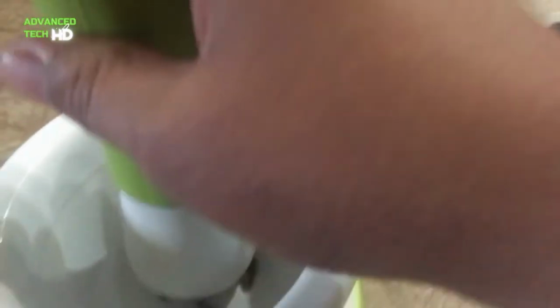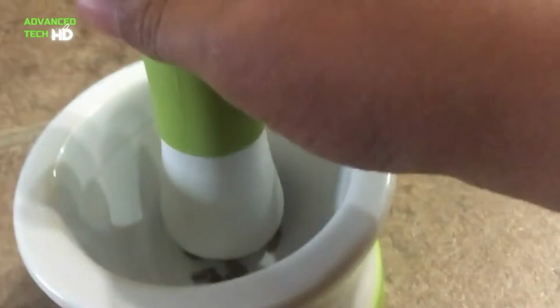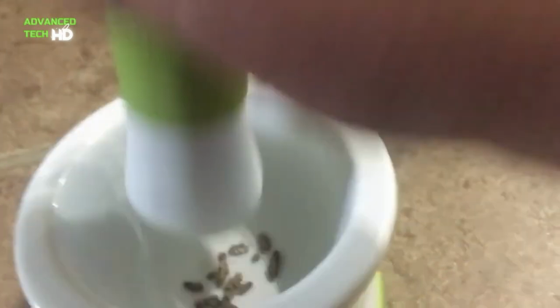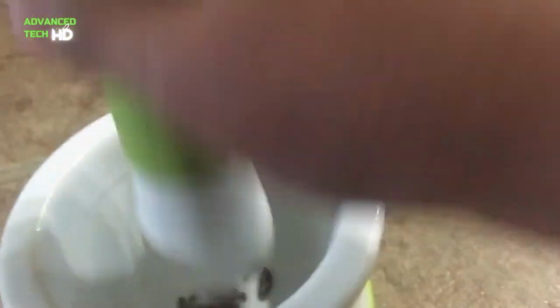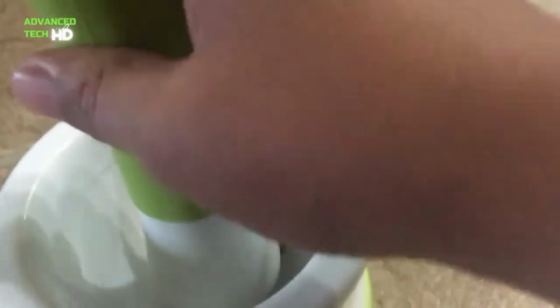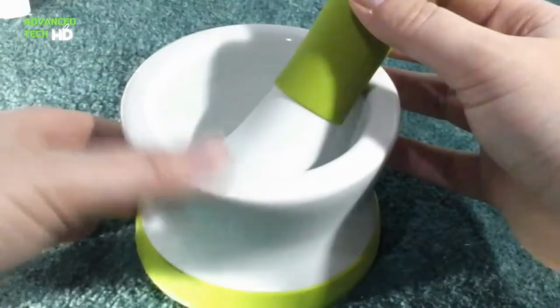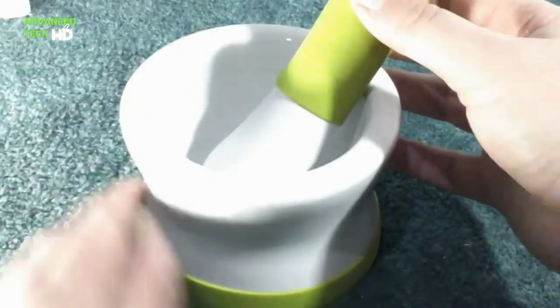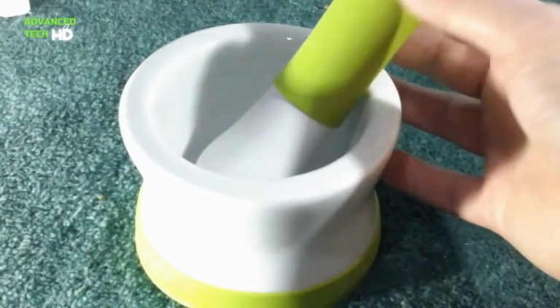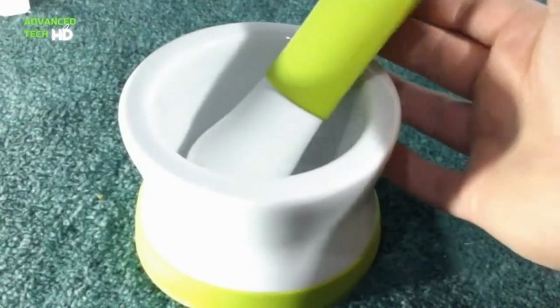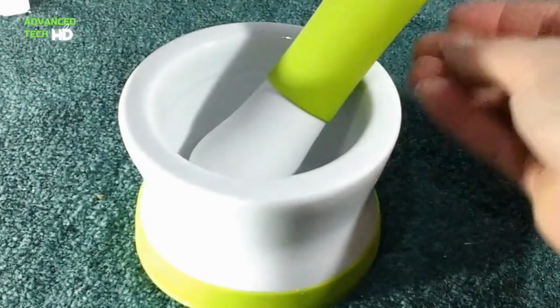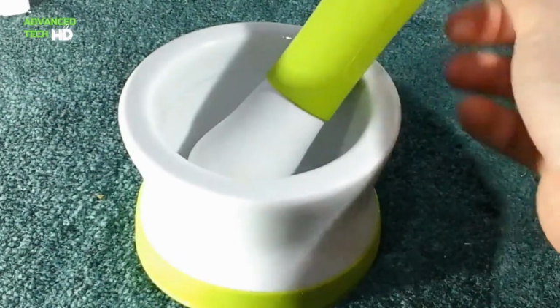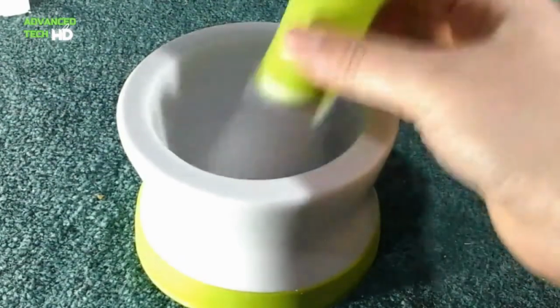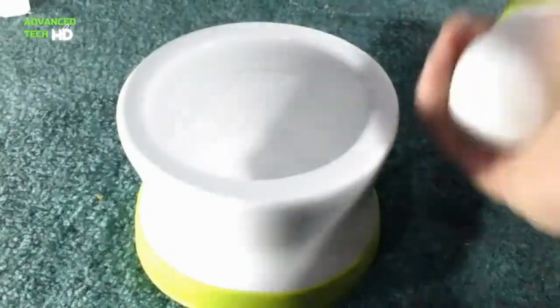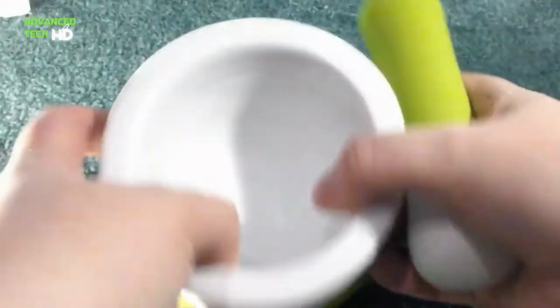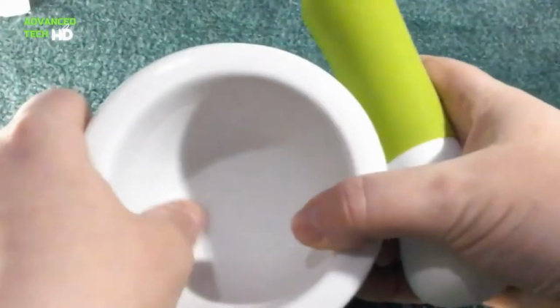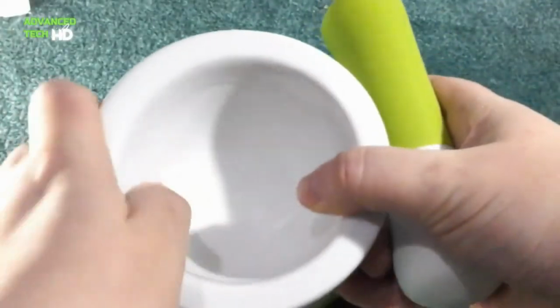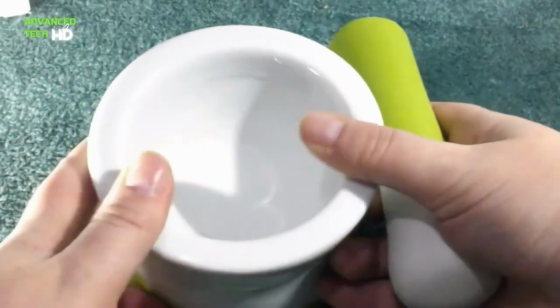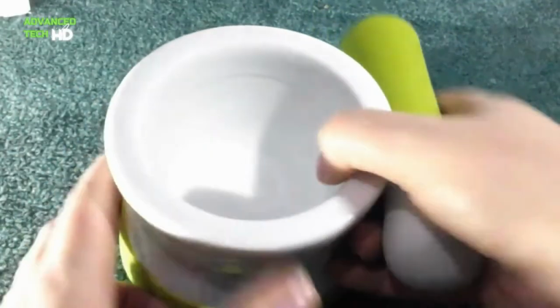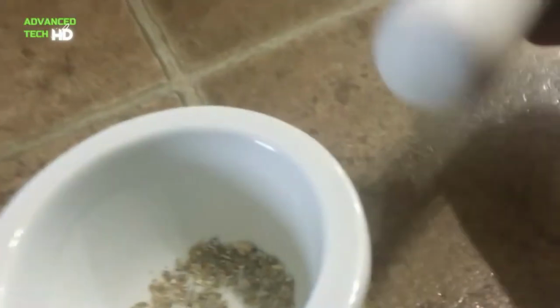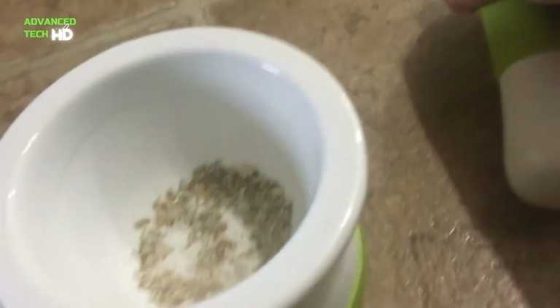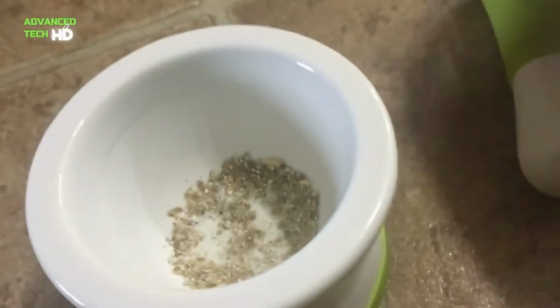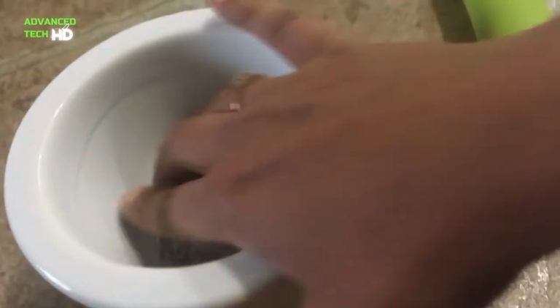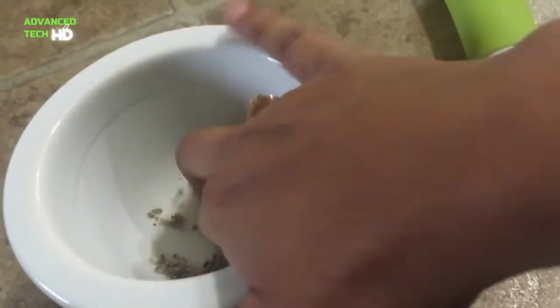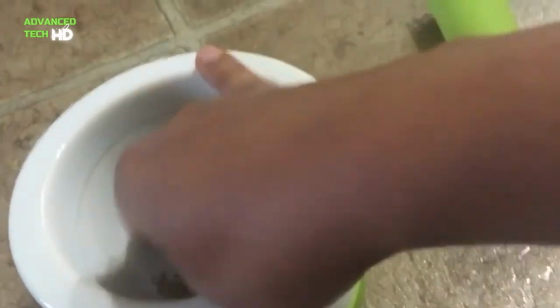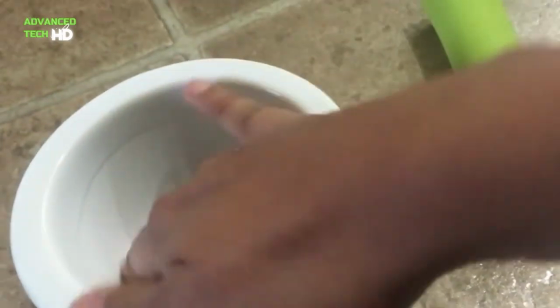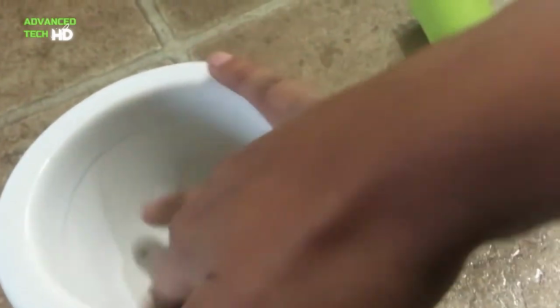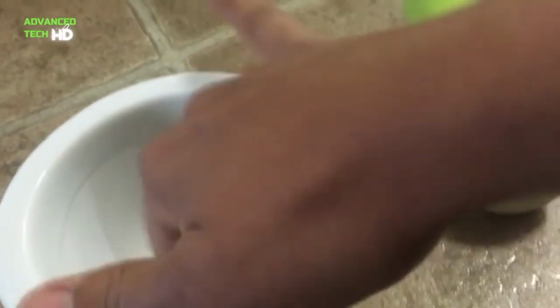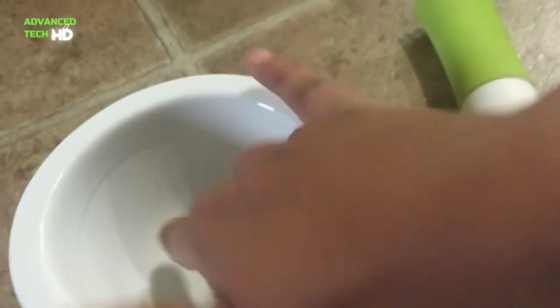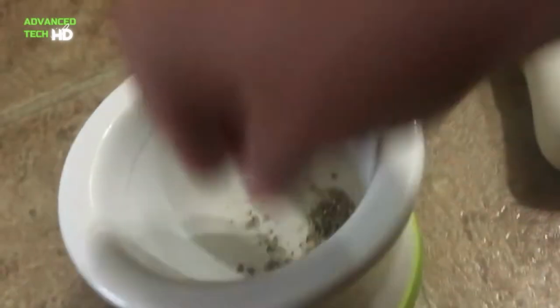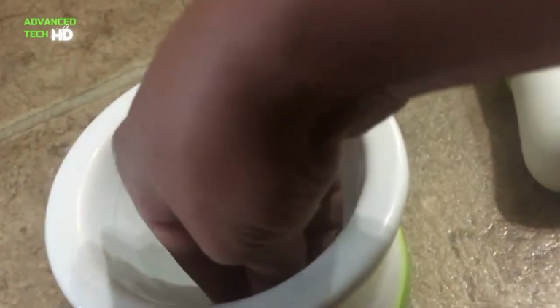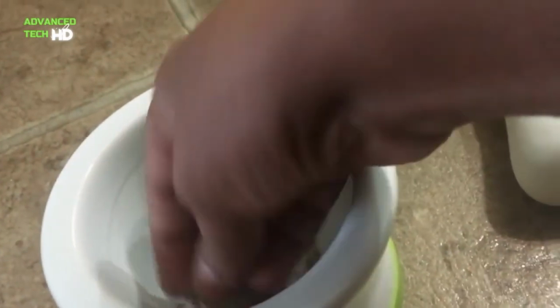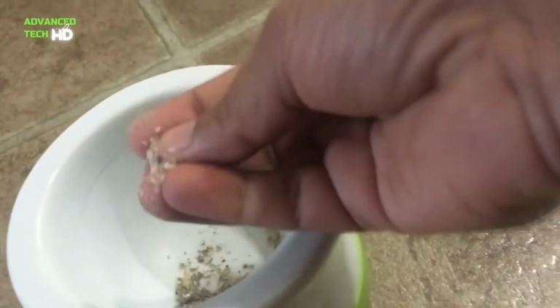The silicone pestle and mortar bowl are designed to ensure a firm grip, and avoid sliding or slipping. This mortar set has a silicone base to keep it still while you use it. The pestle has a silicone handle to make it easier to grind.